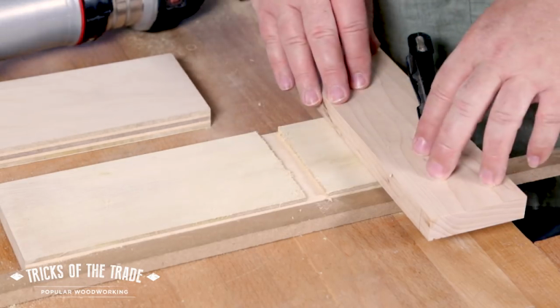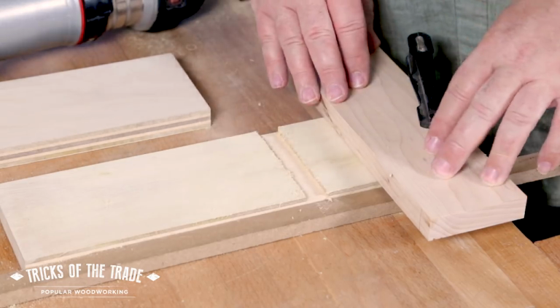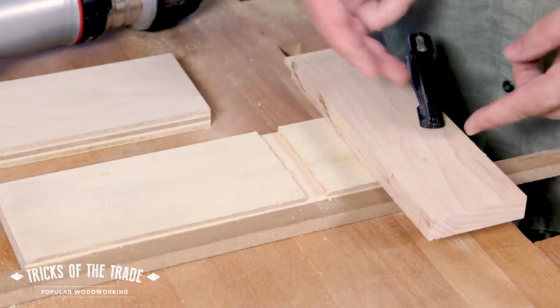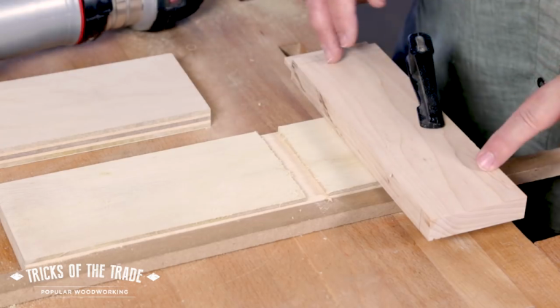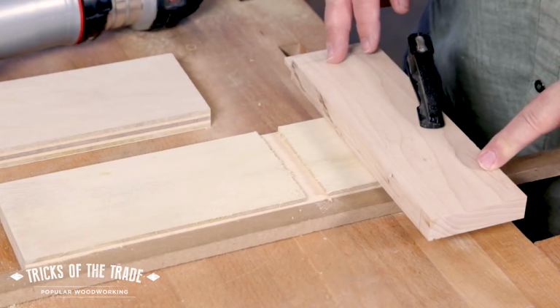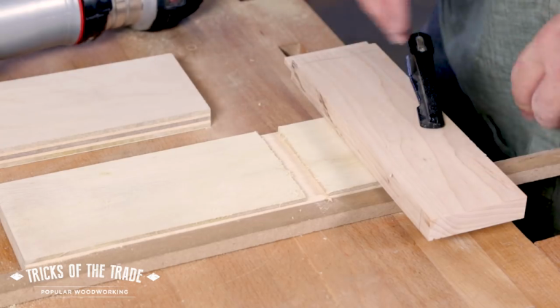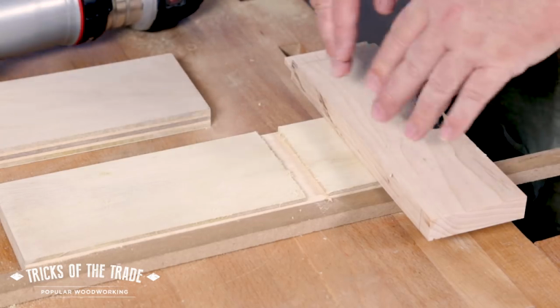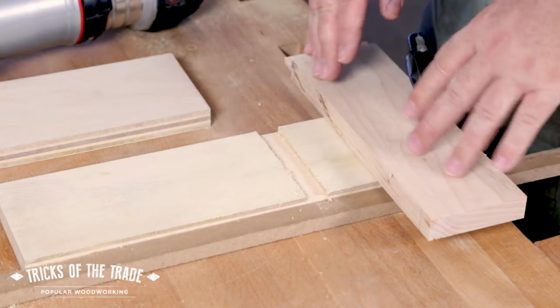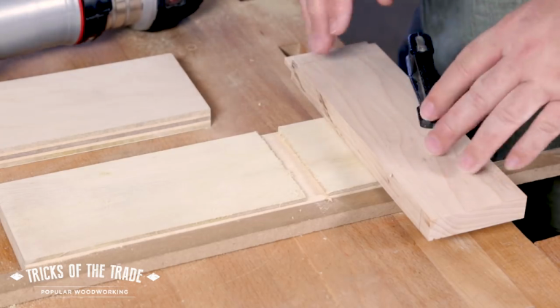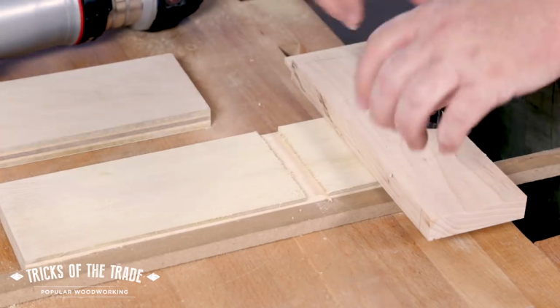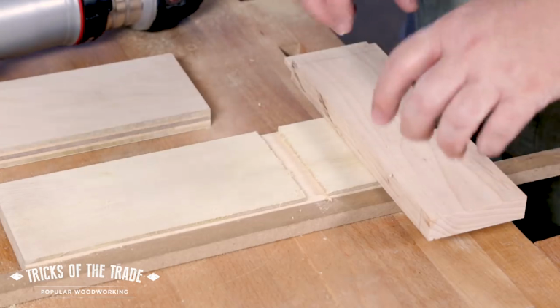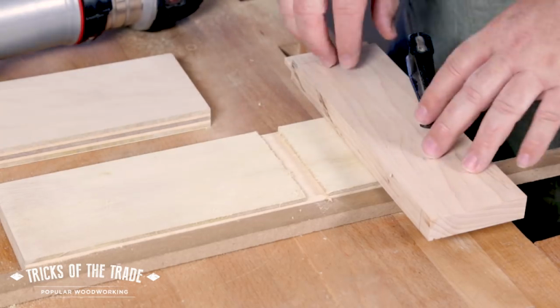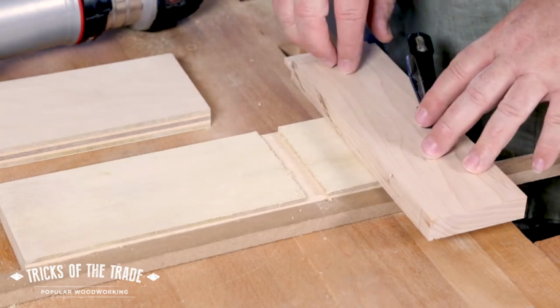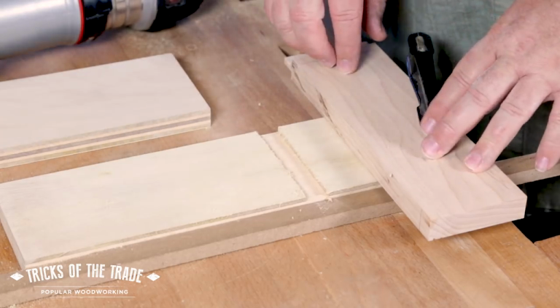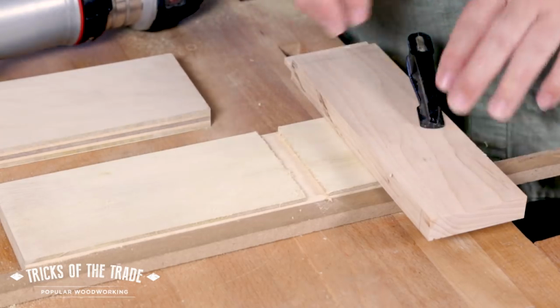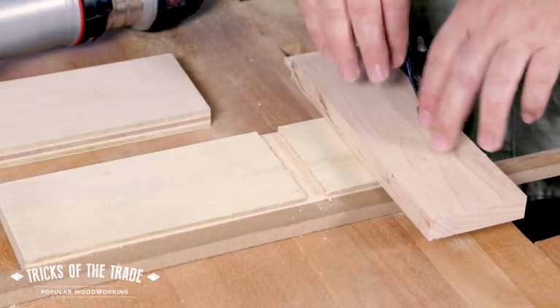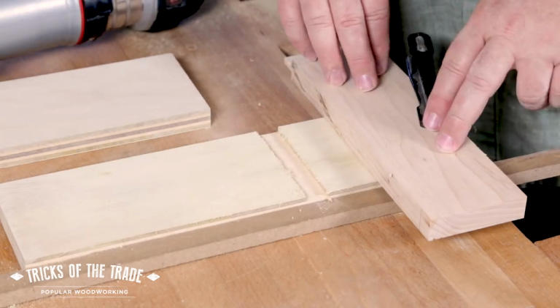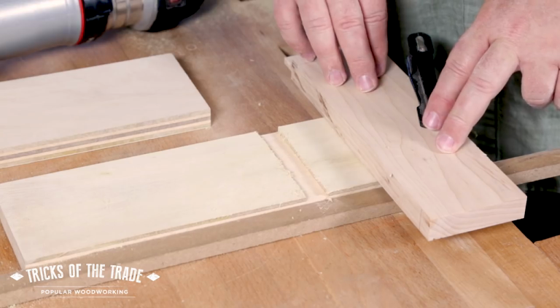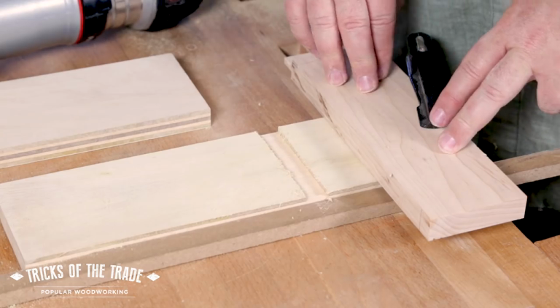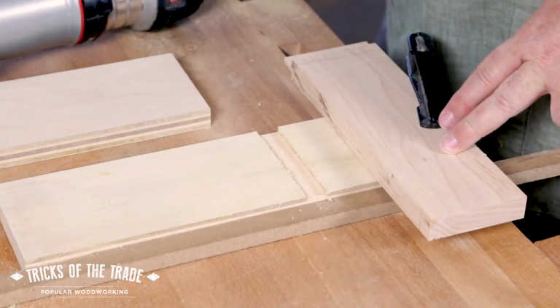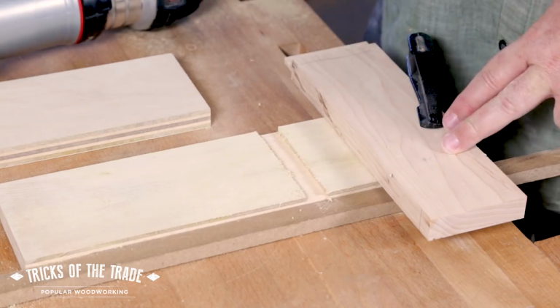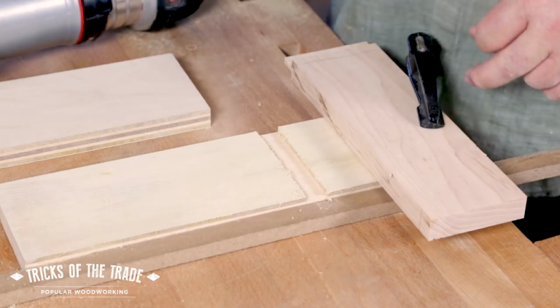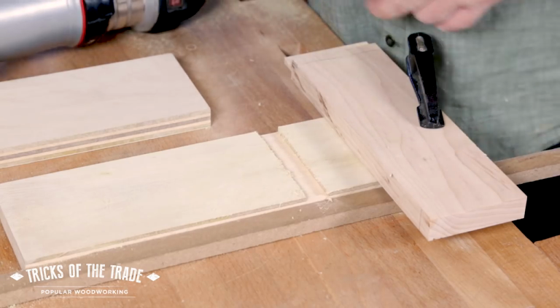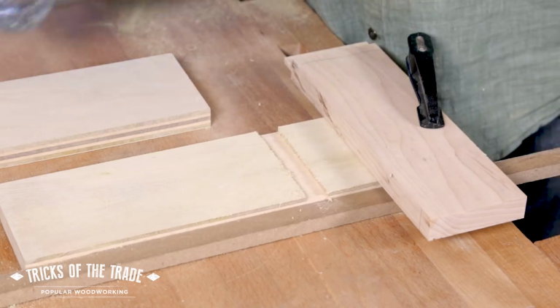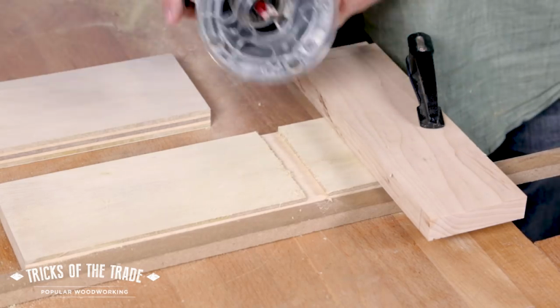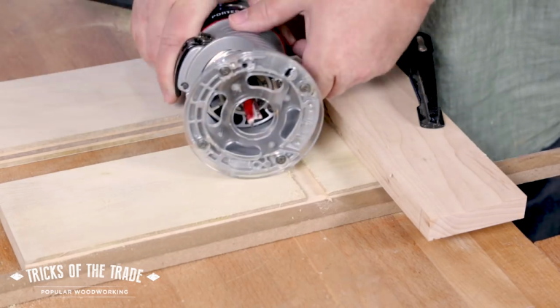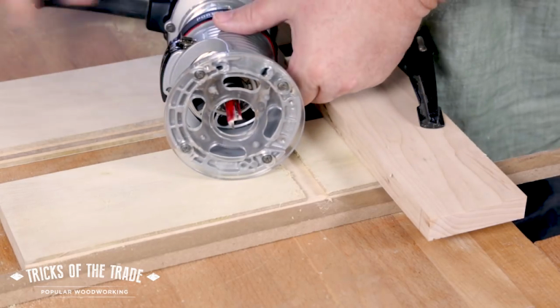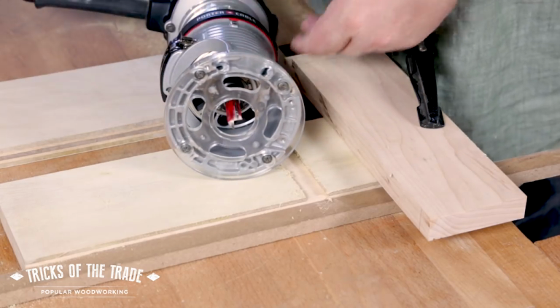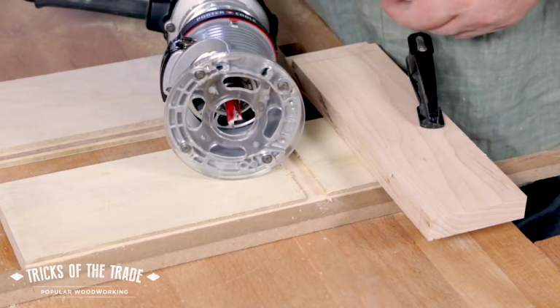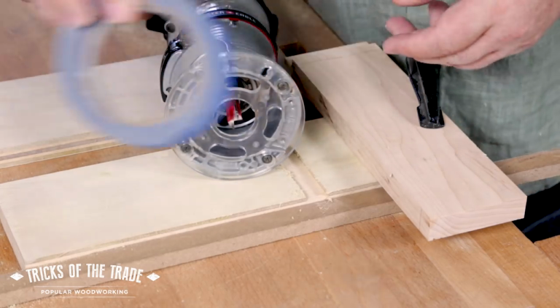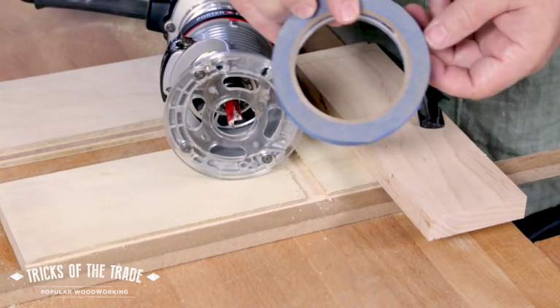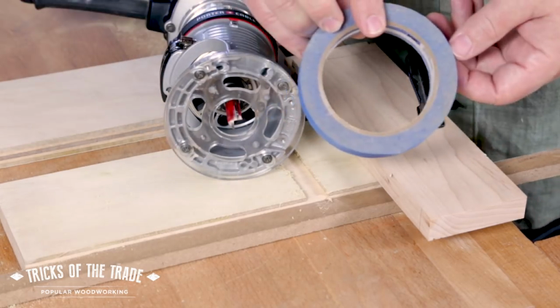The problem with that is I've only got one clamp on this. If I tap this over, I'm not staying parallel. So without moving this fence, what do I do? Here's the cool trick — to the rescue: blue tape.